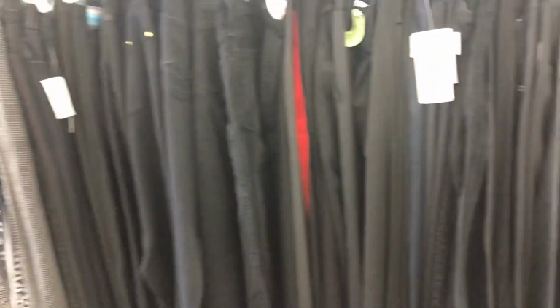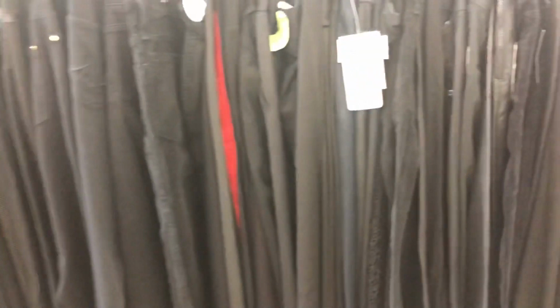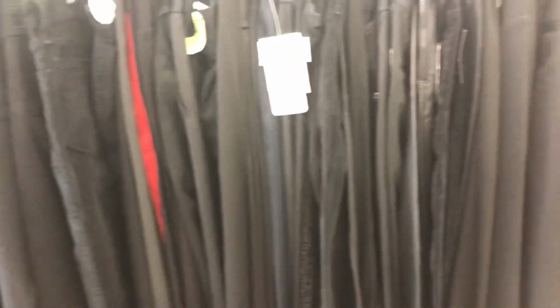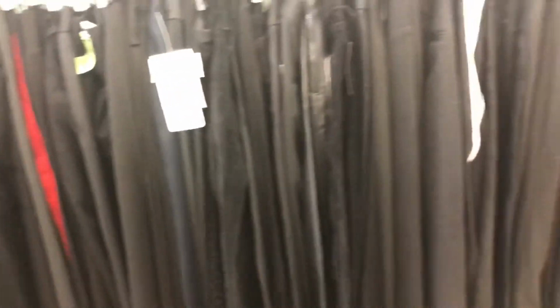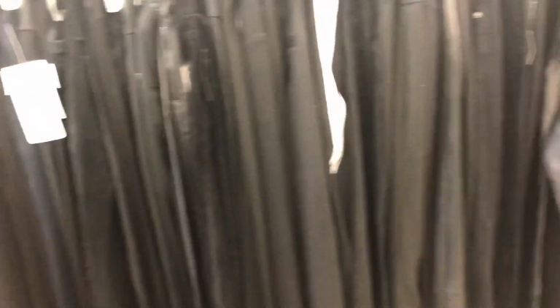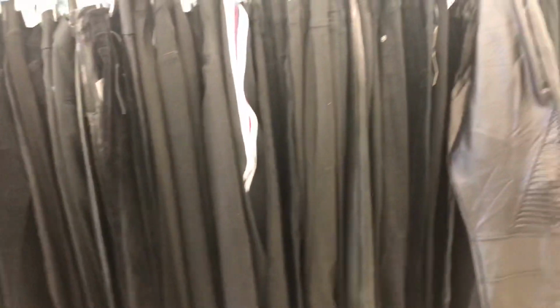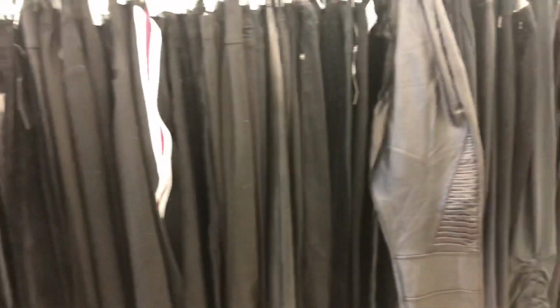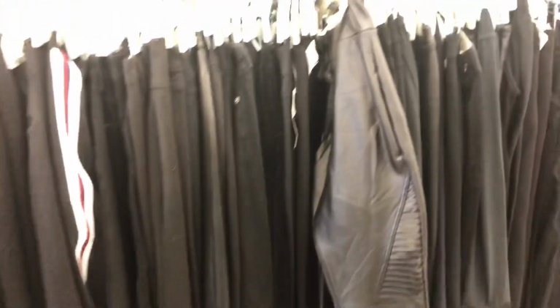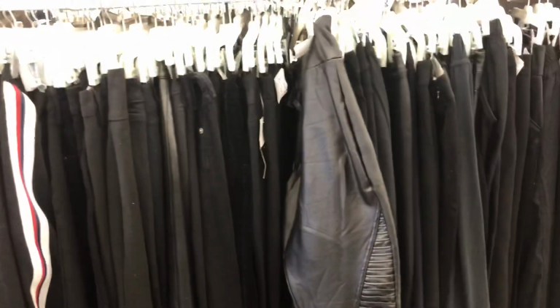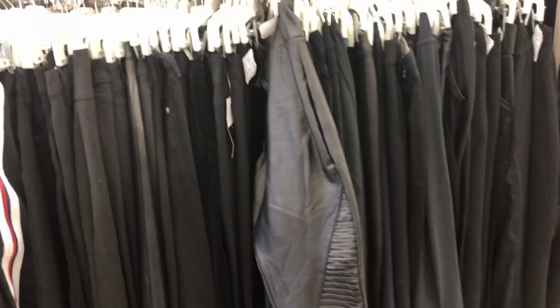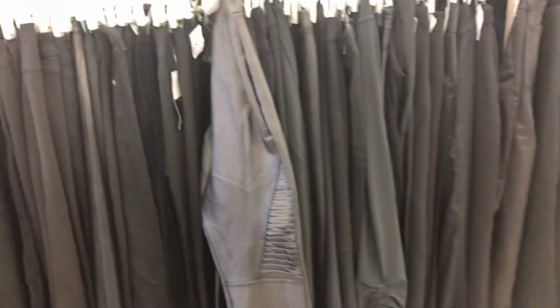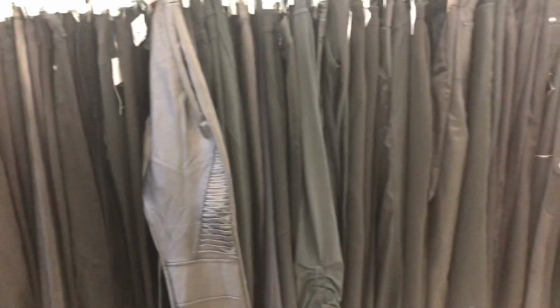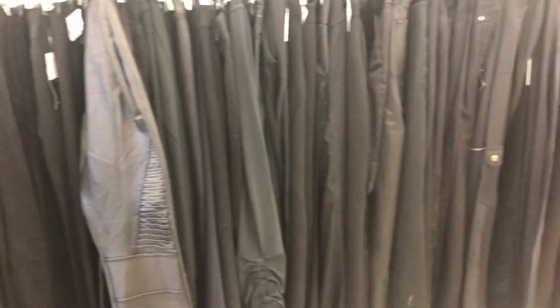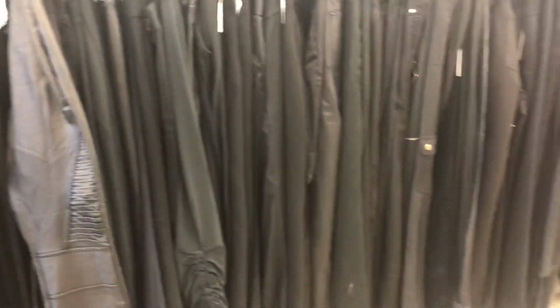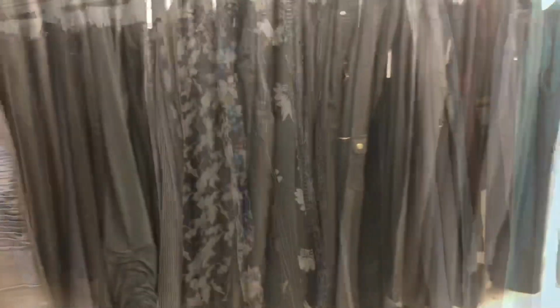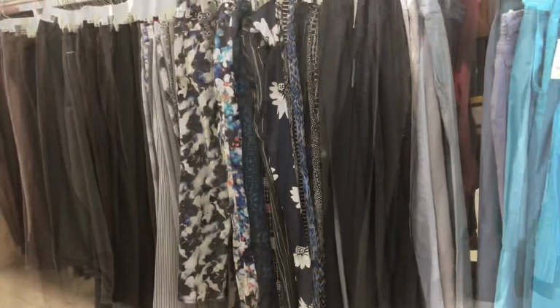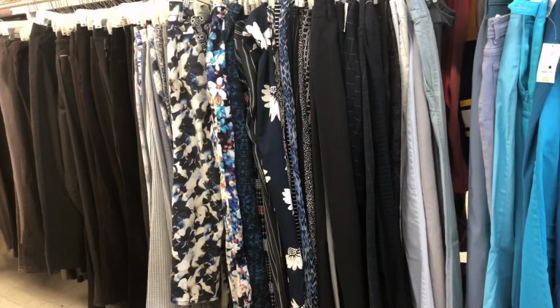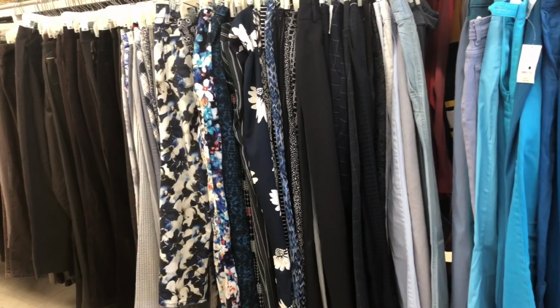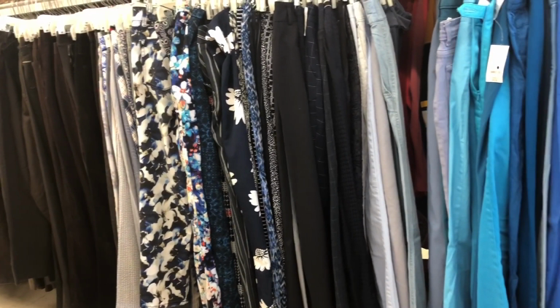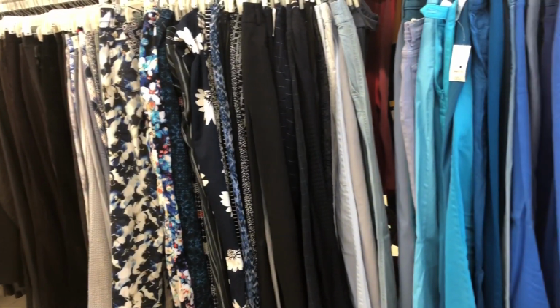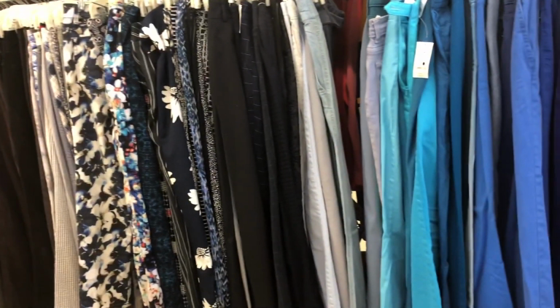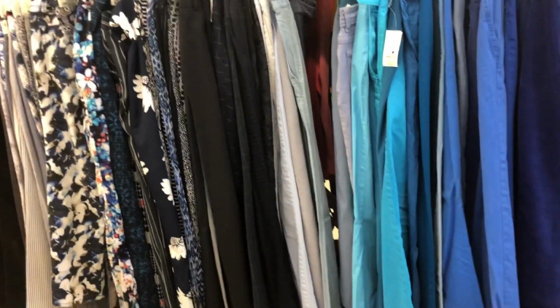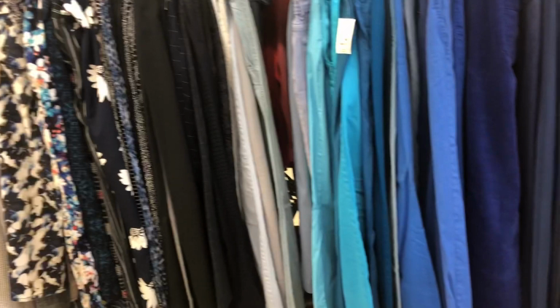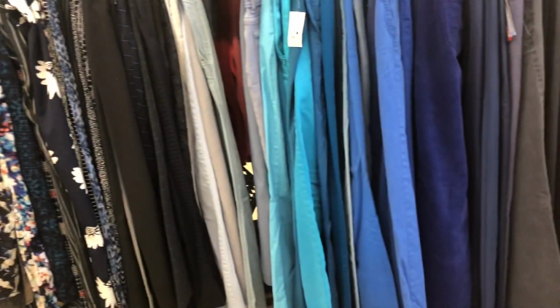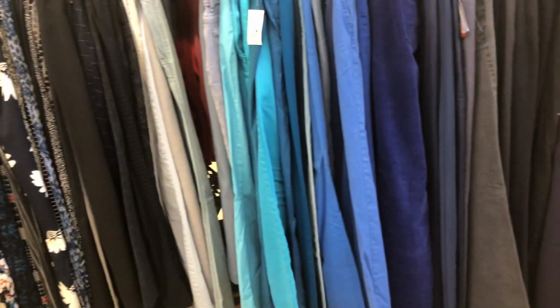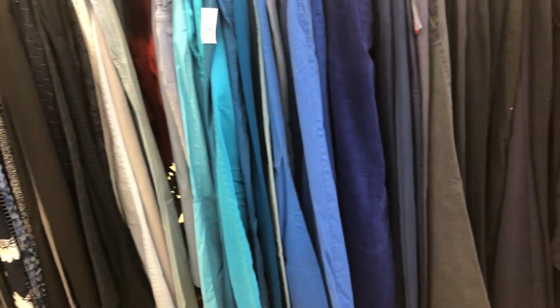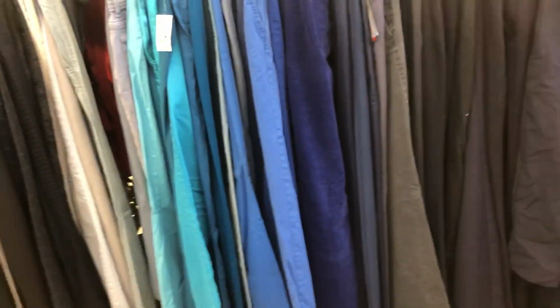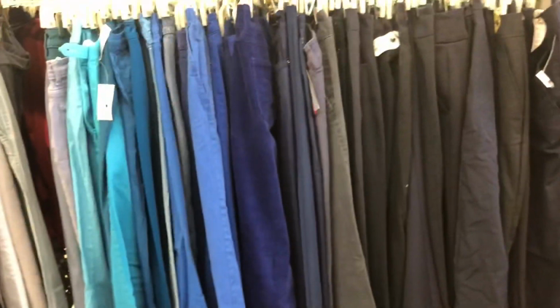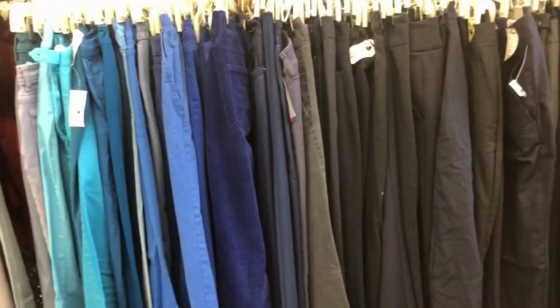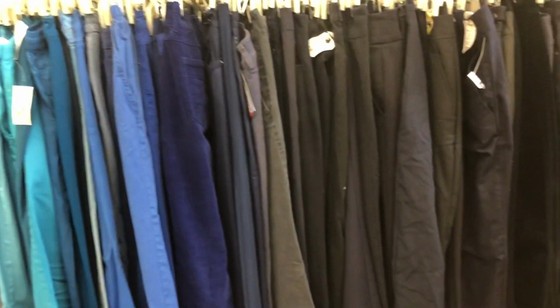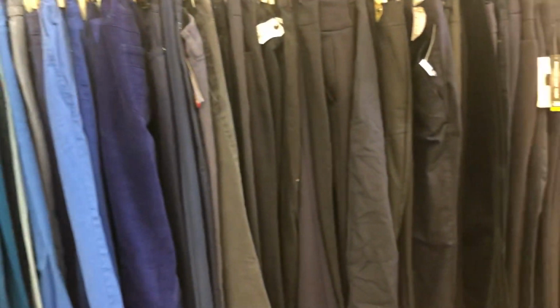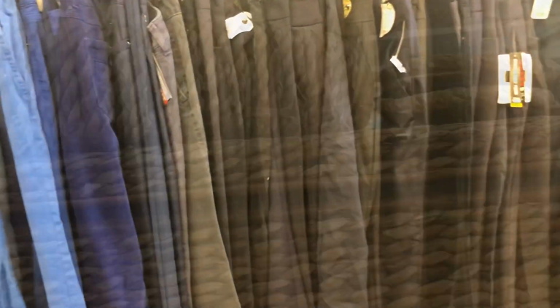When shopping for pants at a thrift store, it's very important to know your sizes and different styles of pants. If not, you'll need to know the trick where you wrap the waist of the pants around your neck to figure out if they'll fit you, because many stores do not have fitting rooms.